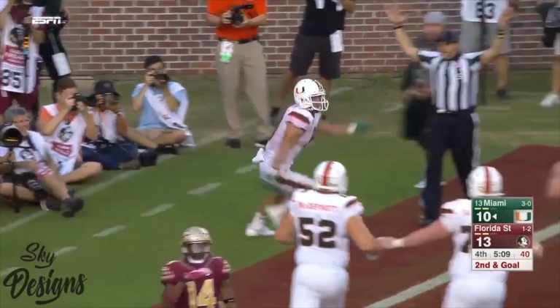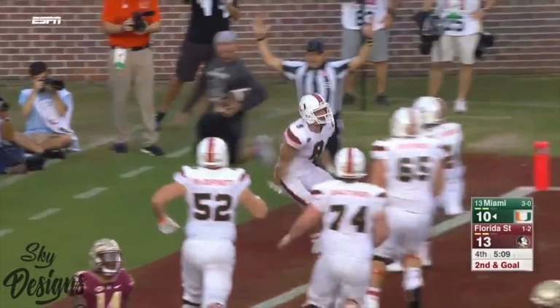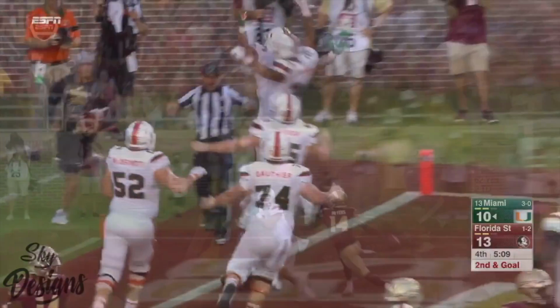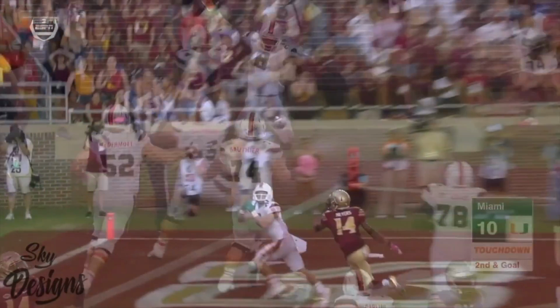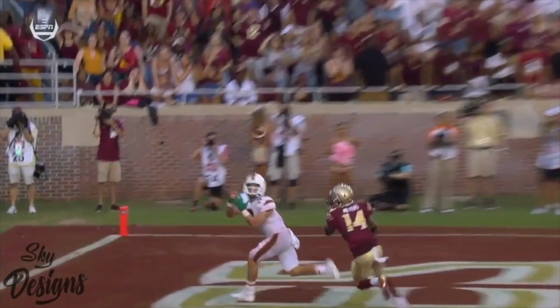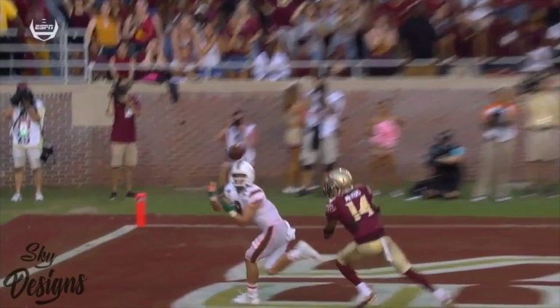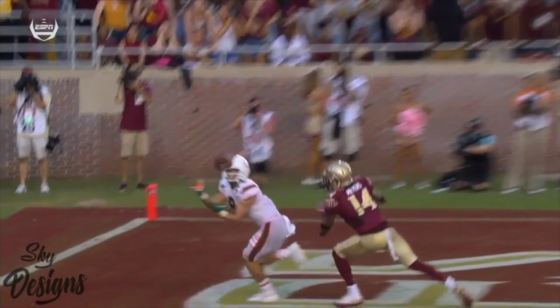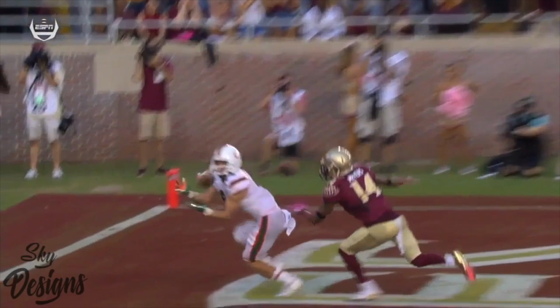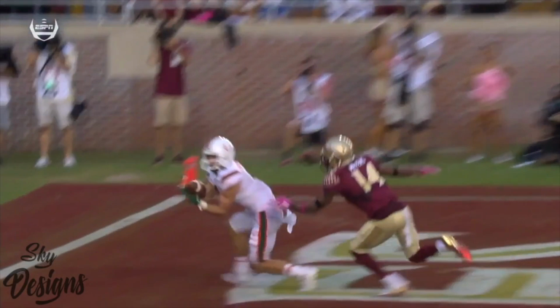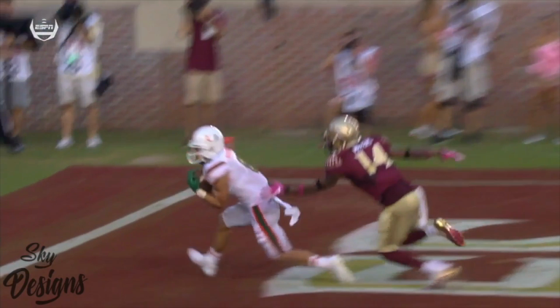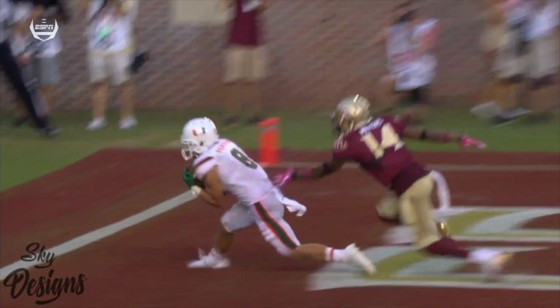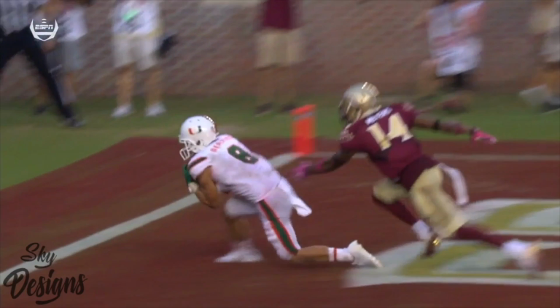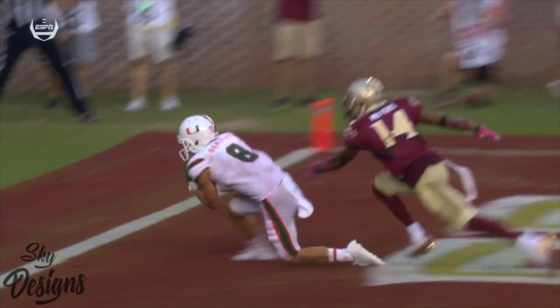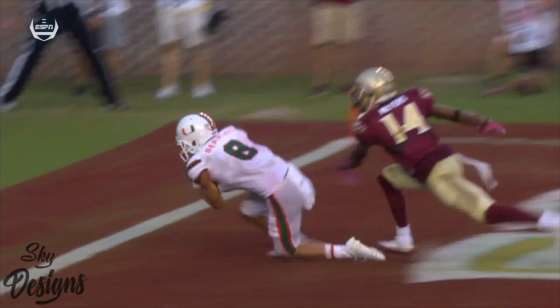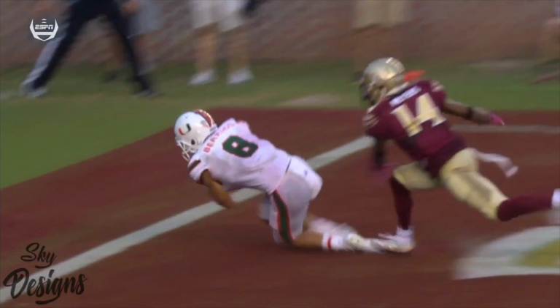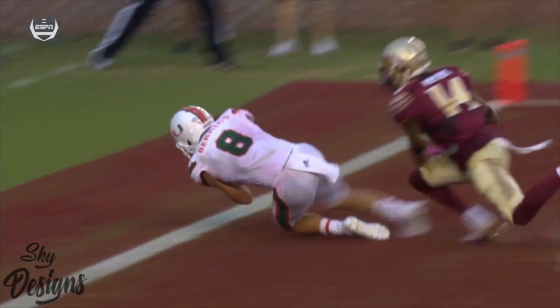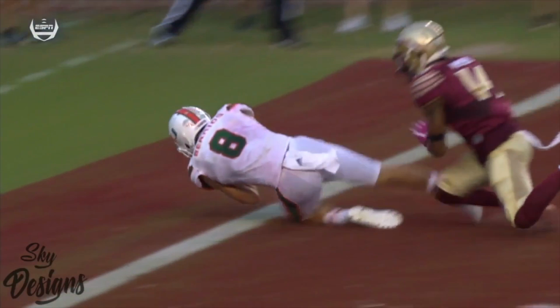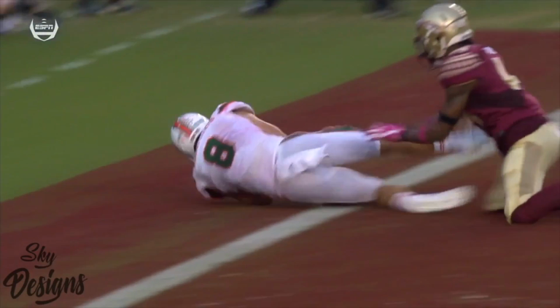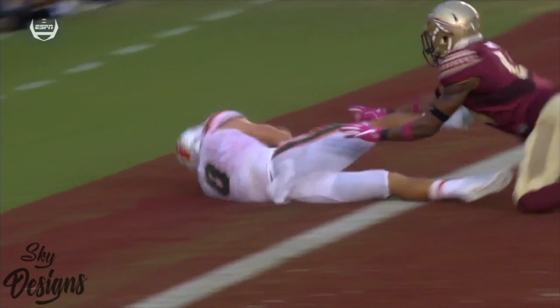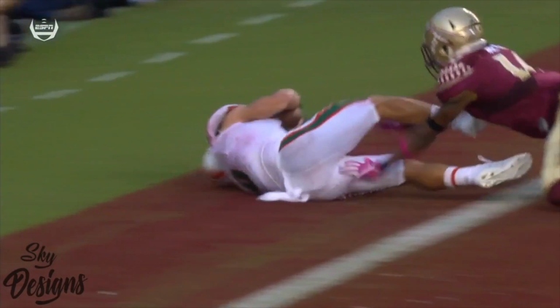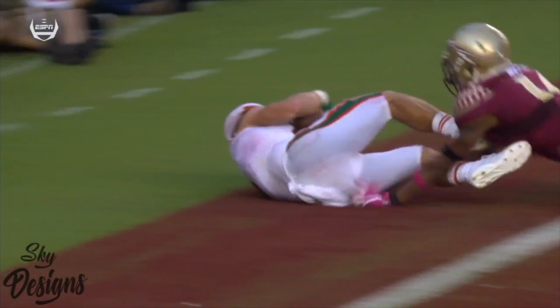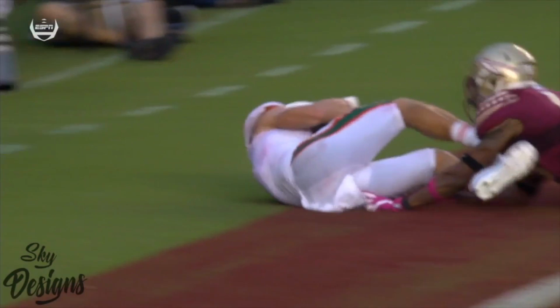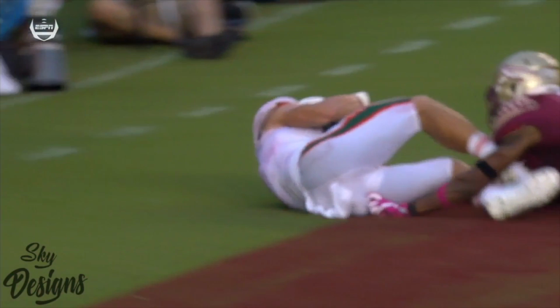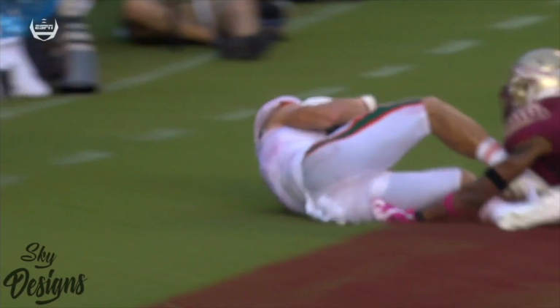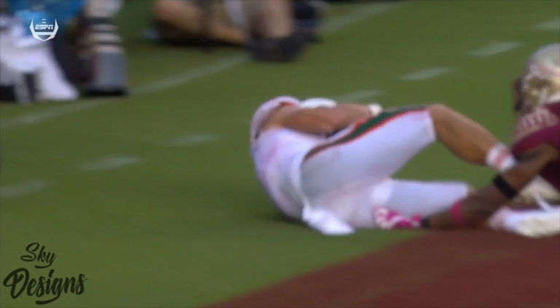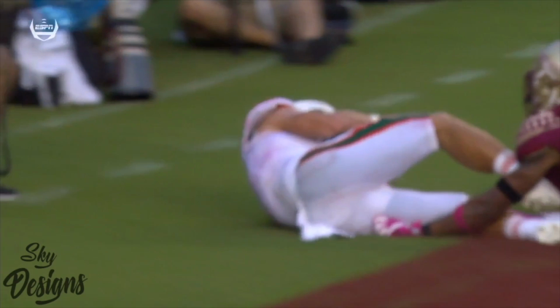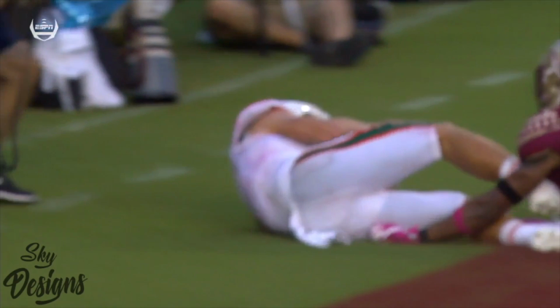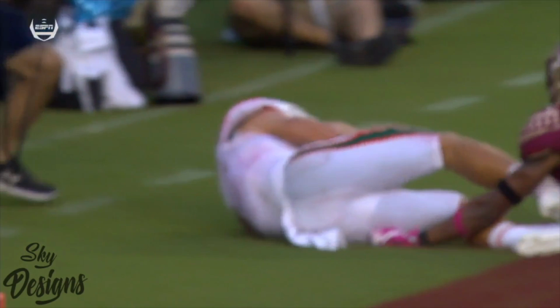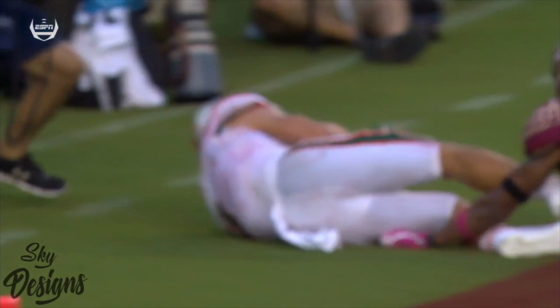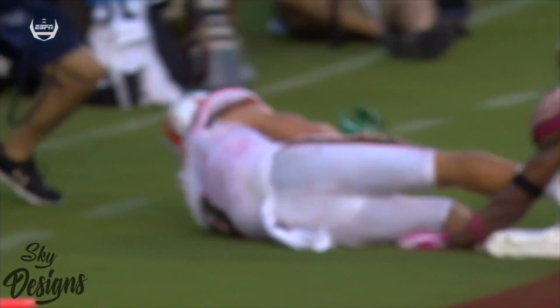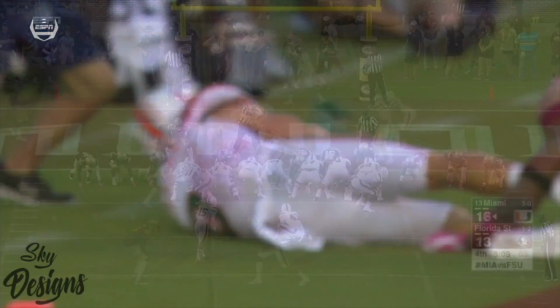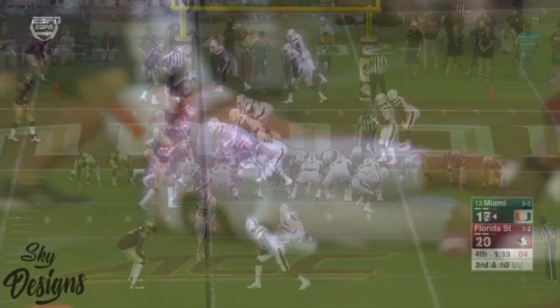Miami back and — what a stud! Let's make sure he secures it of course. Clearly inbounds, feet down, ball doesn't move.